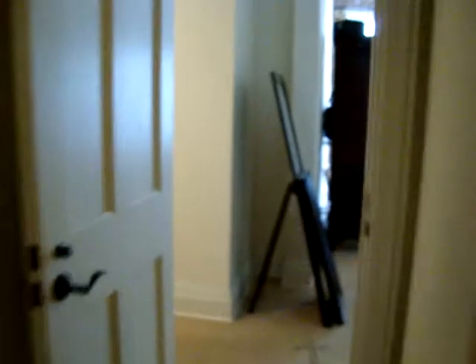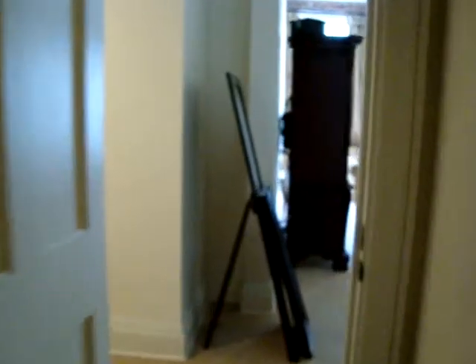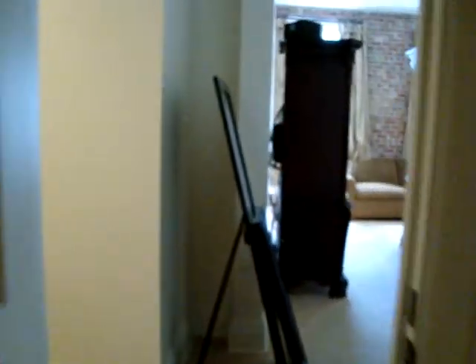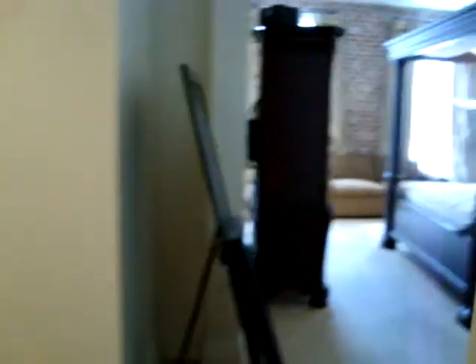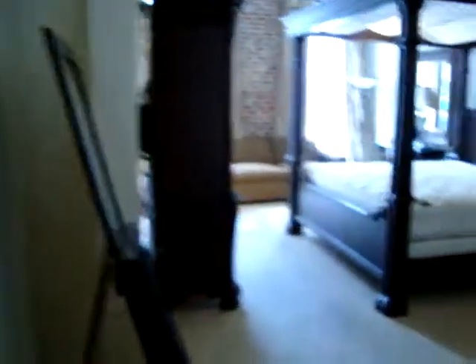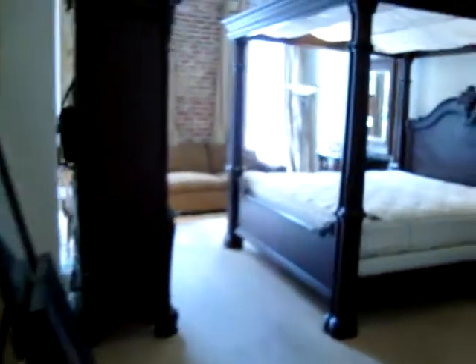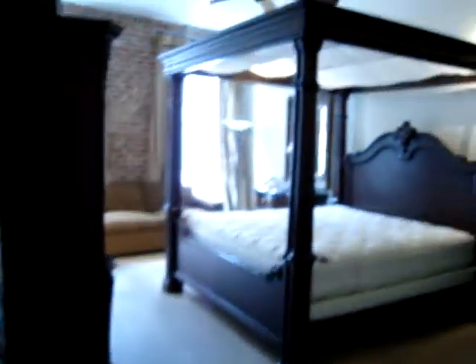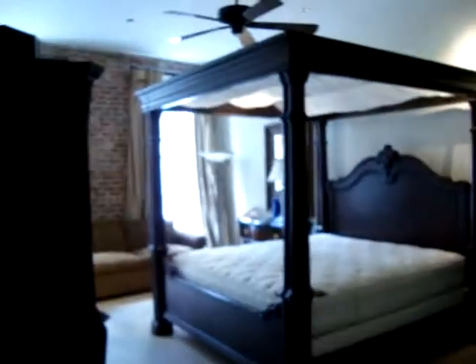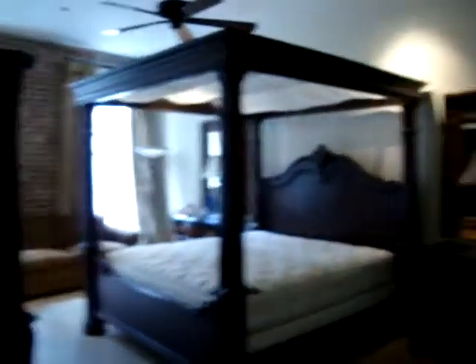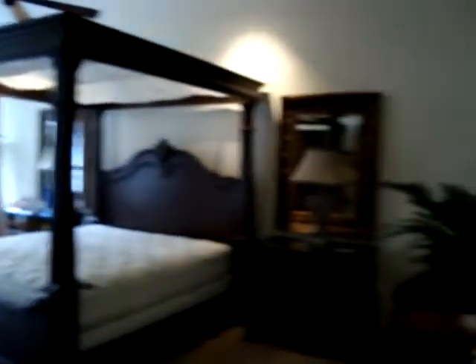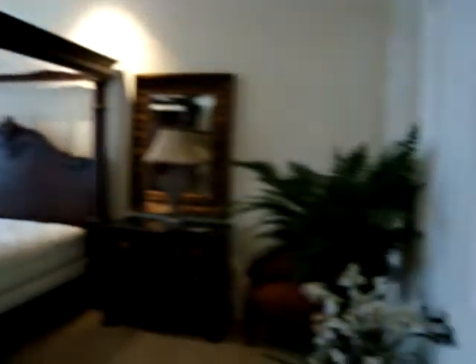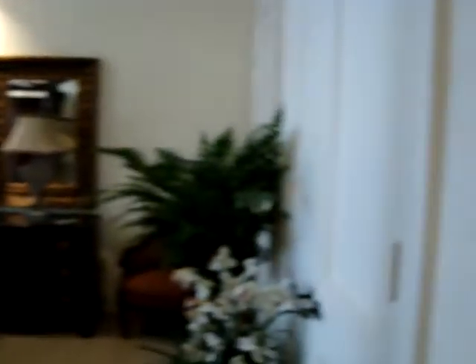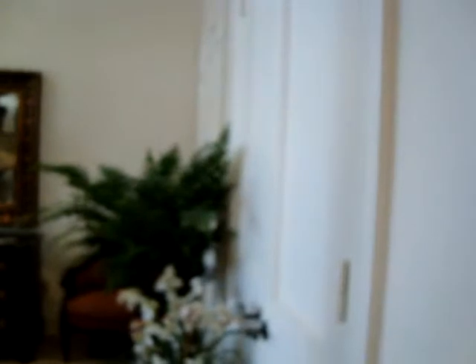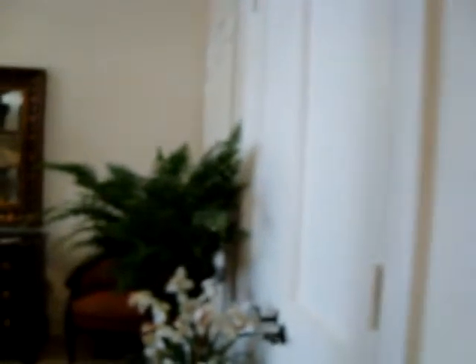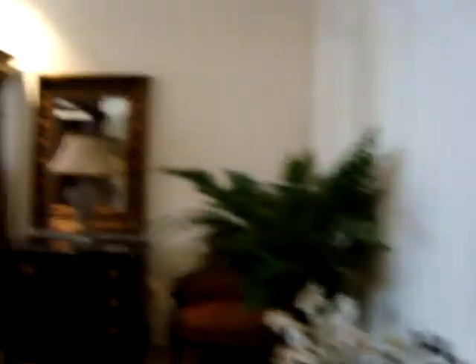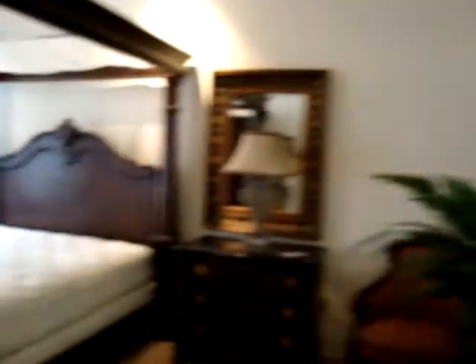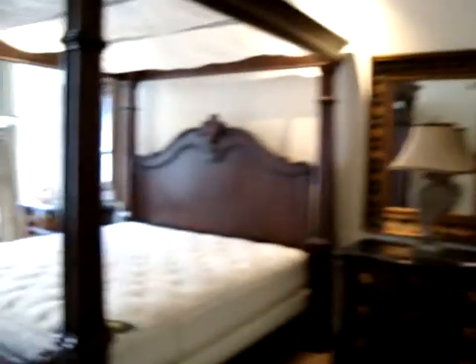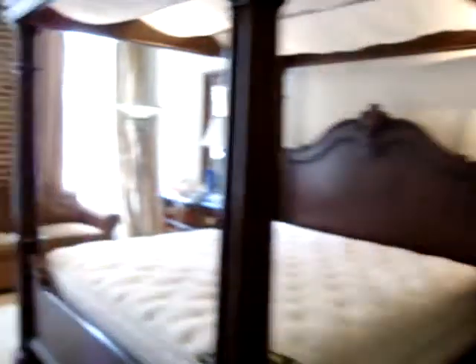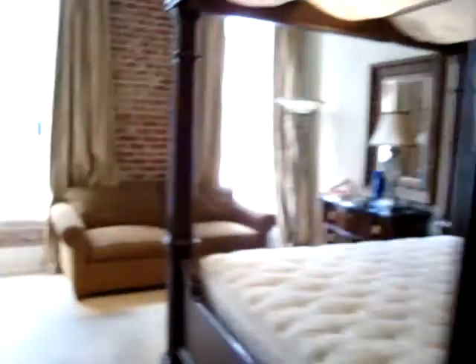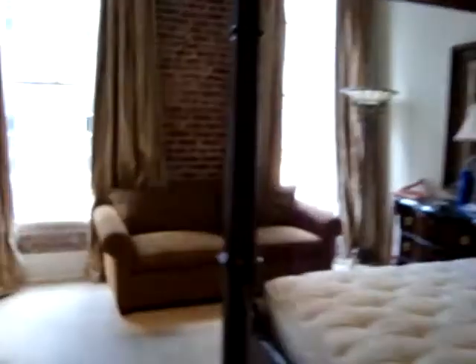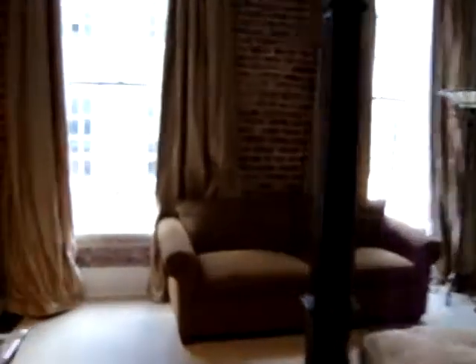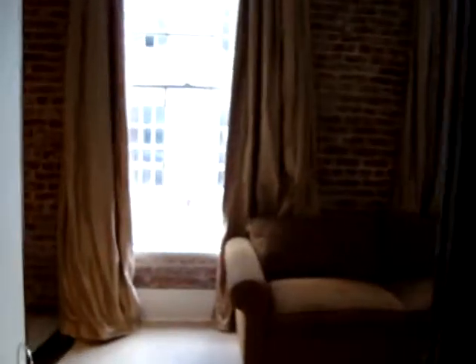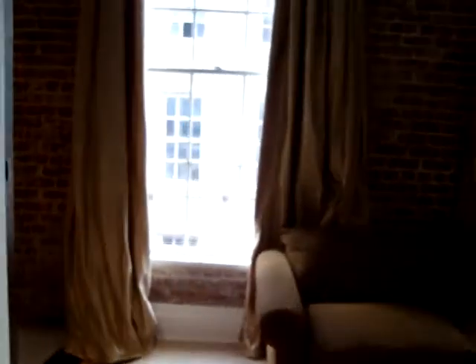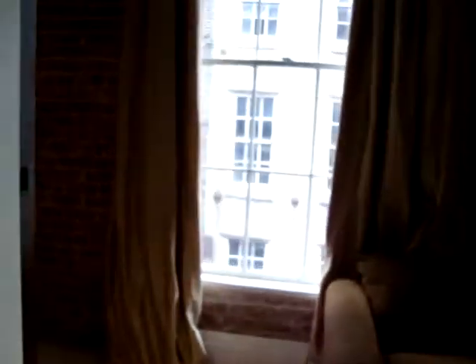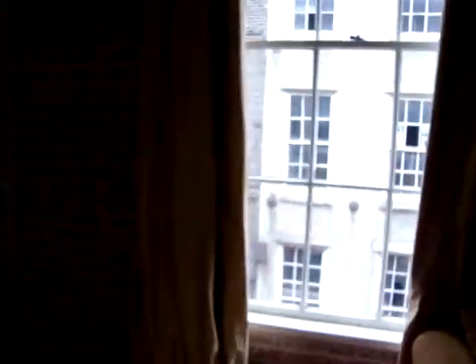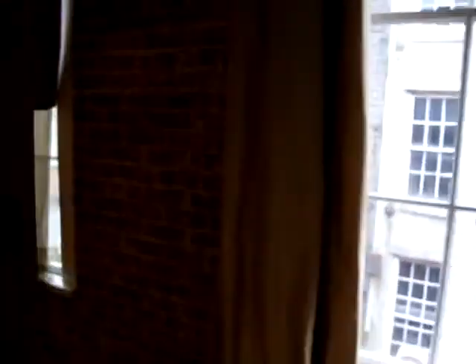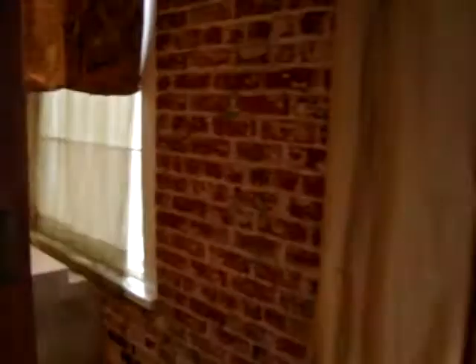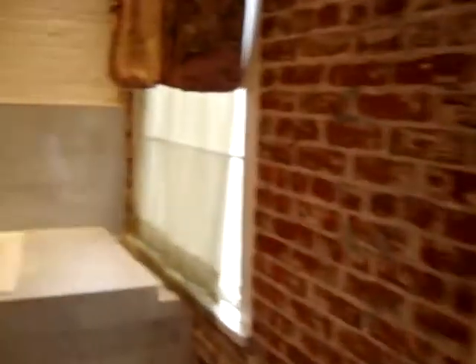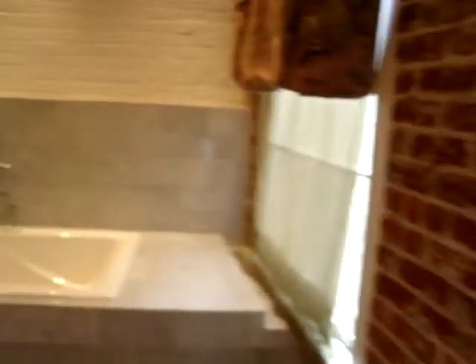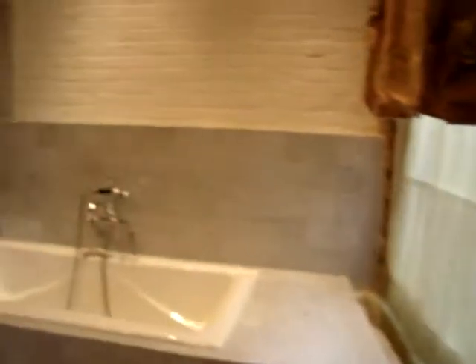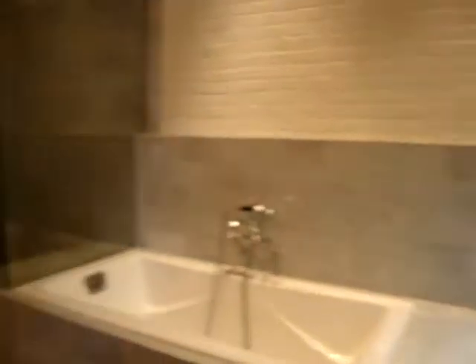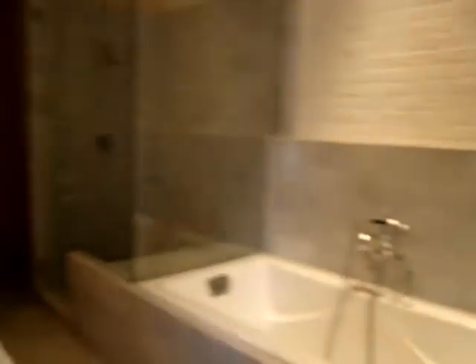Walking to the master bedroom. The closet's on this side. And then walking into the master bathroom.